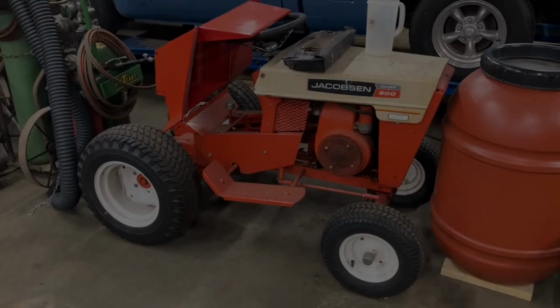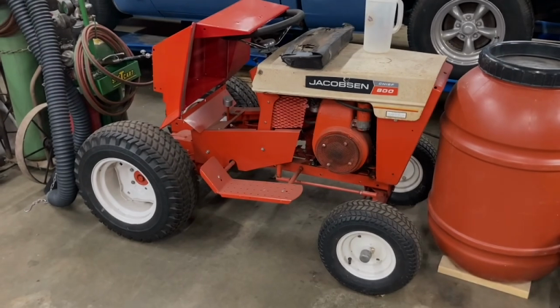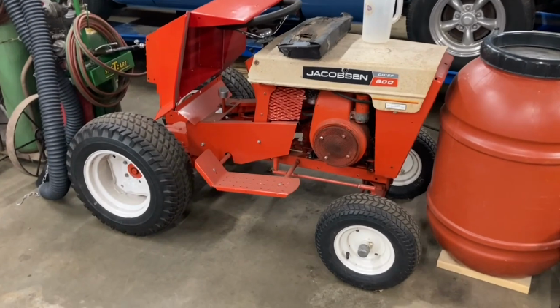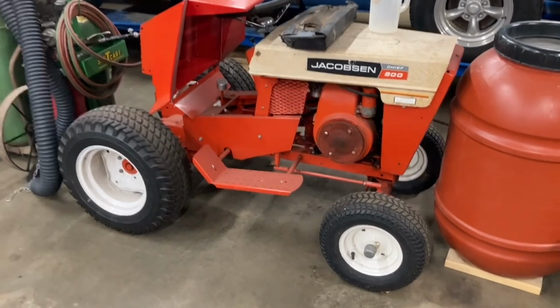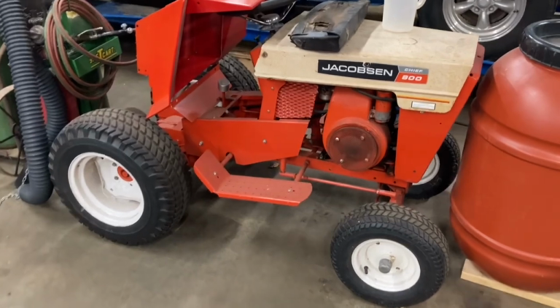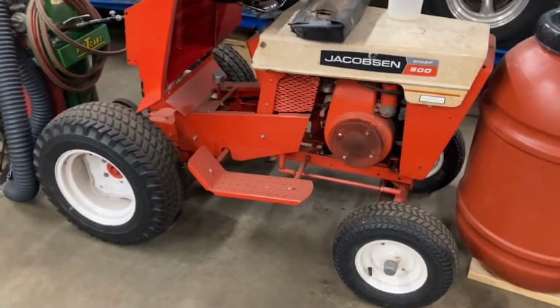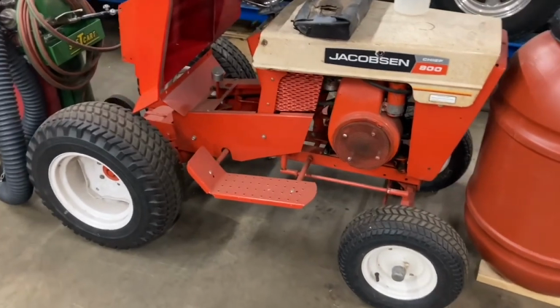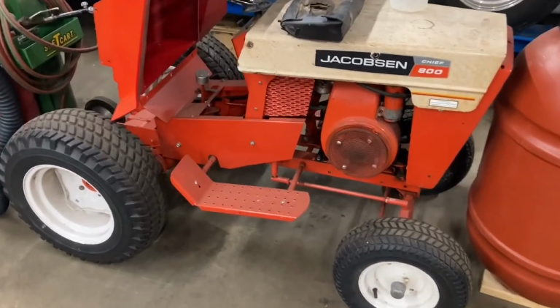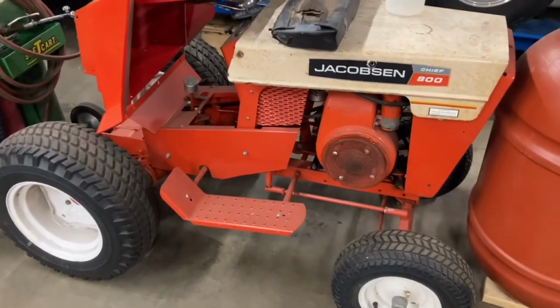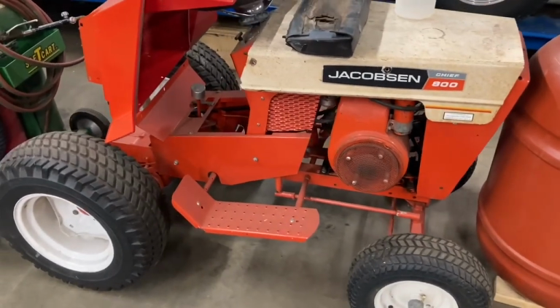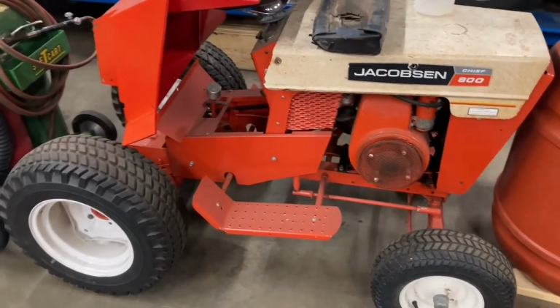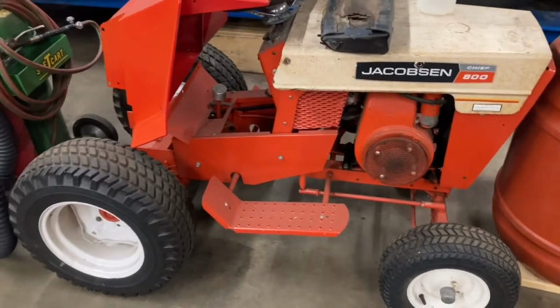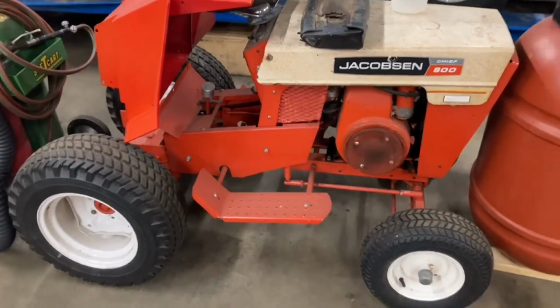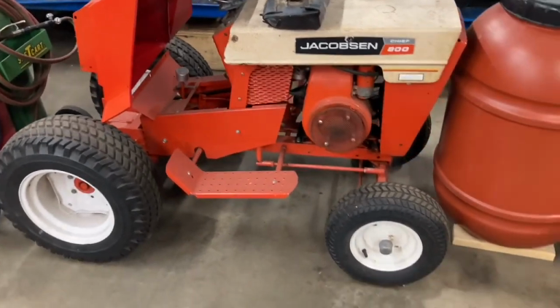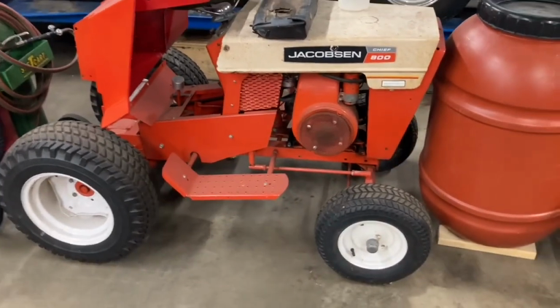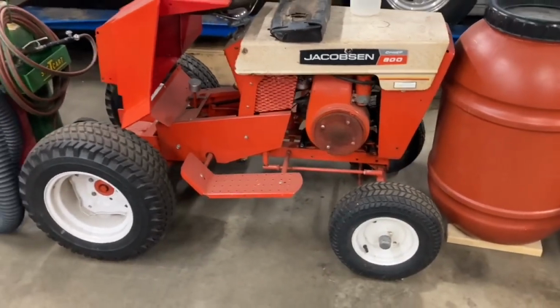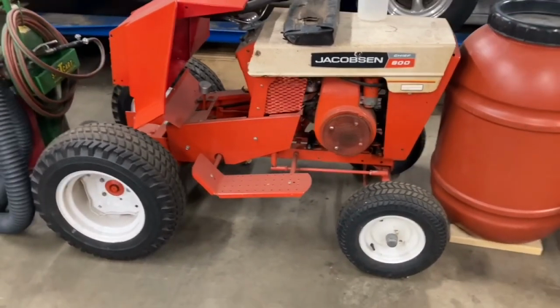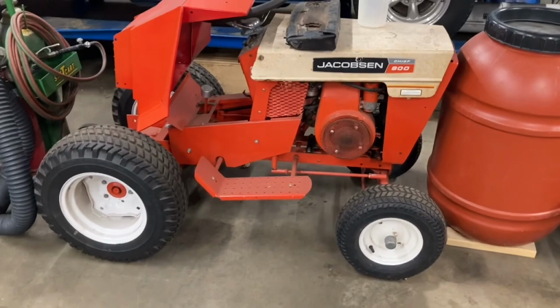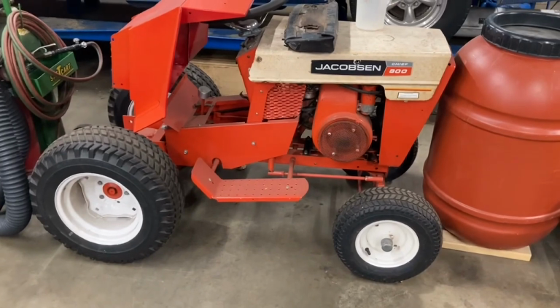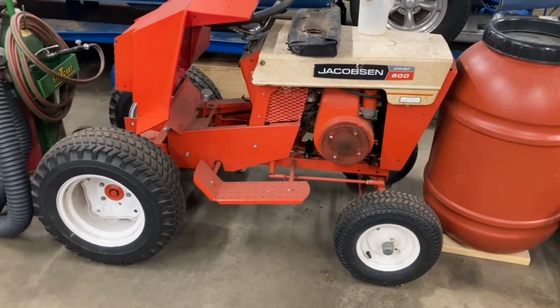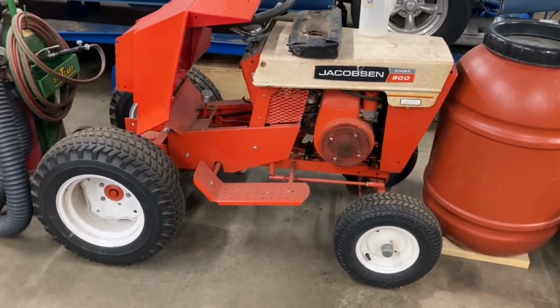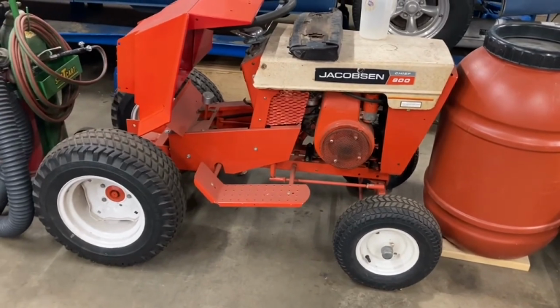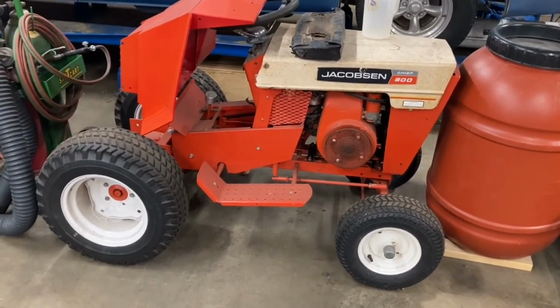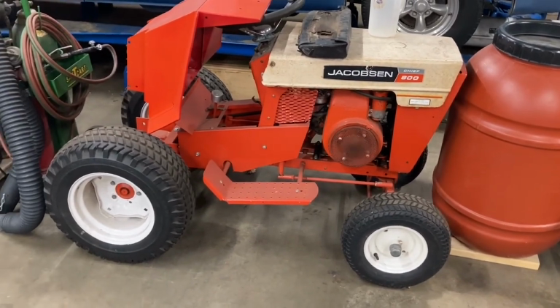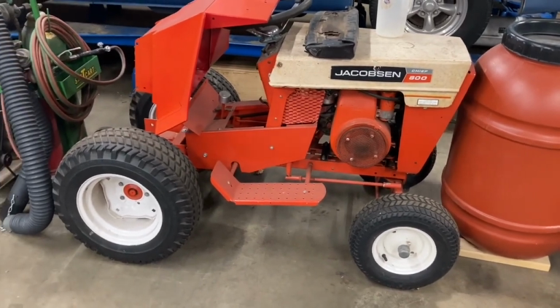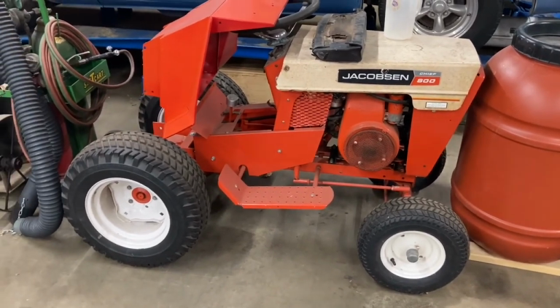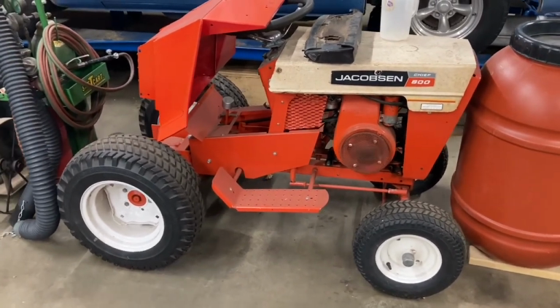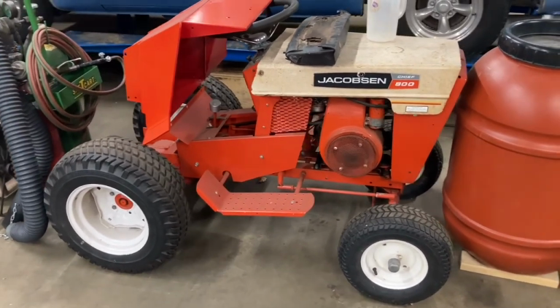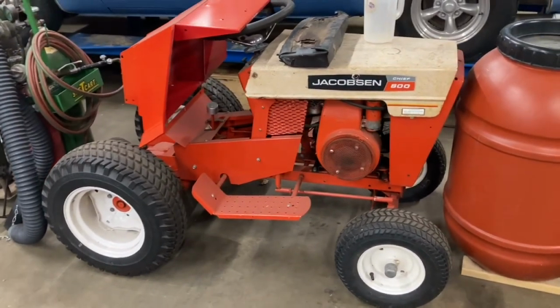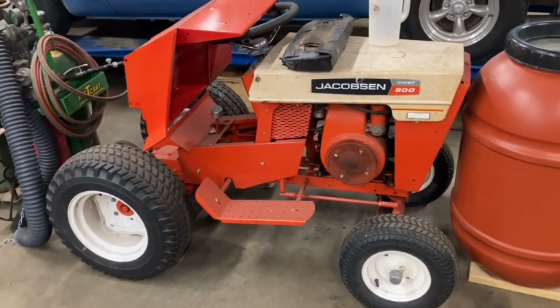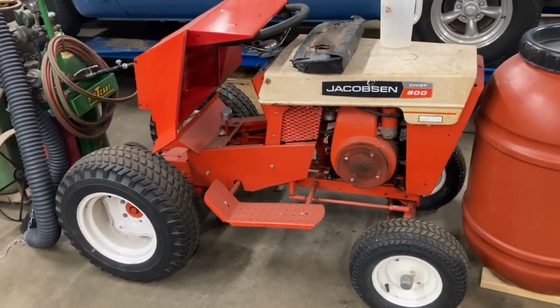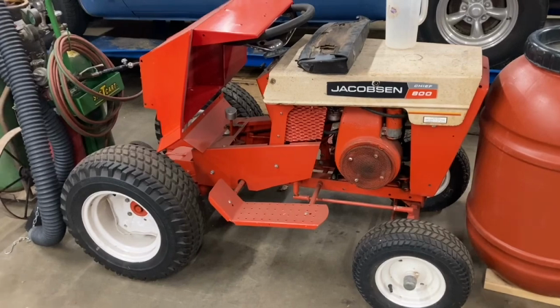Here we go. This is what we're going to be working on. This tractor has been sitting here, just sitting around for probably 10 years. I know it runs. It's a good tractor.